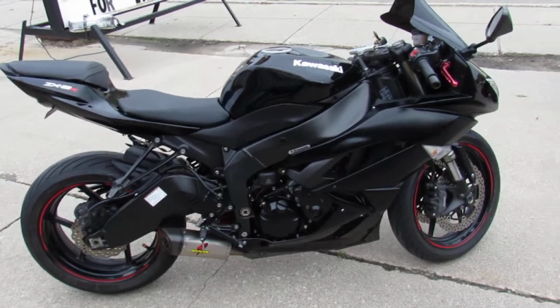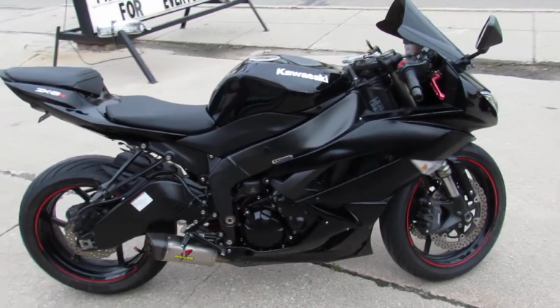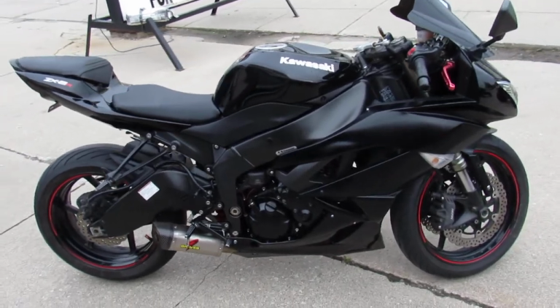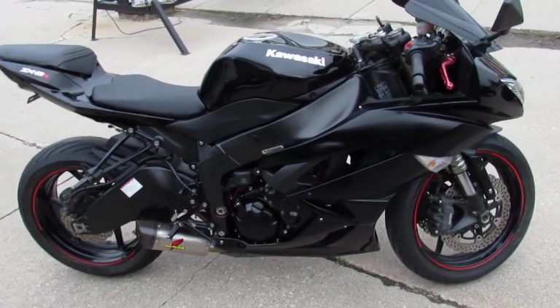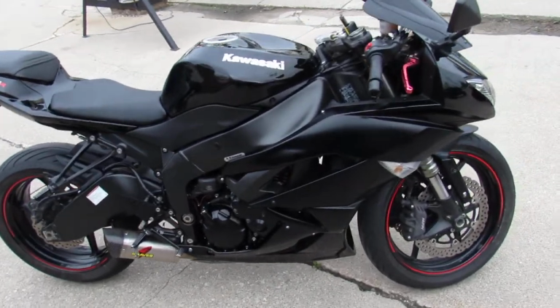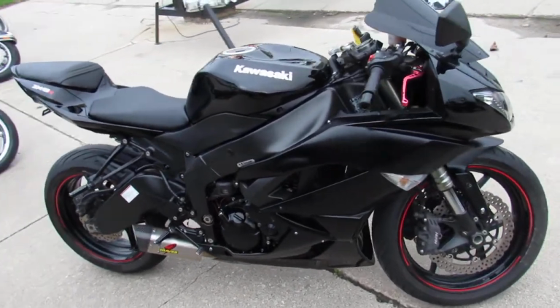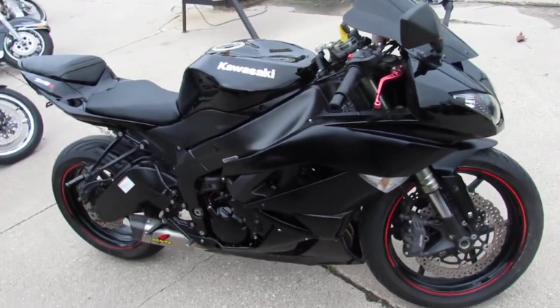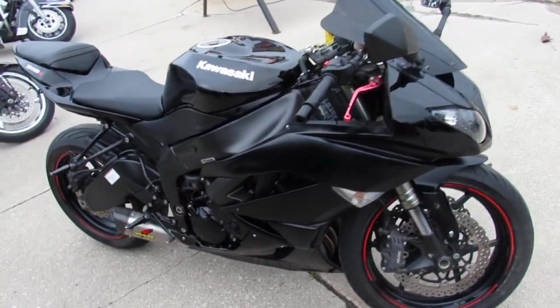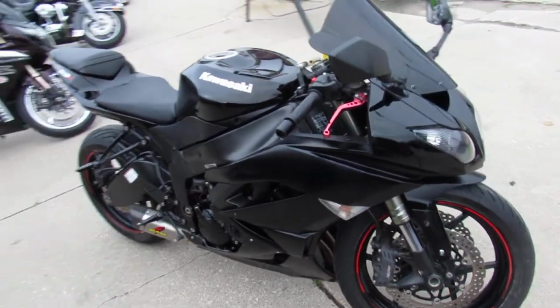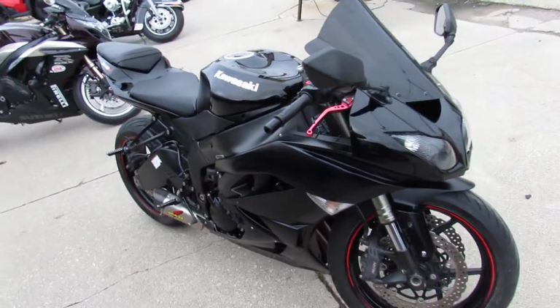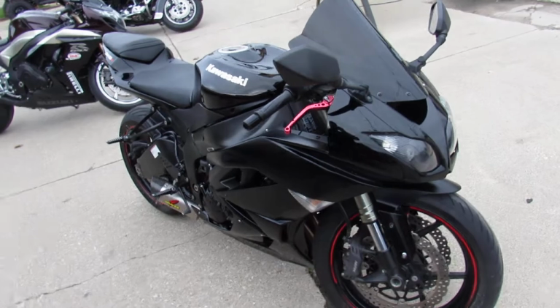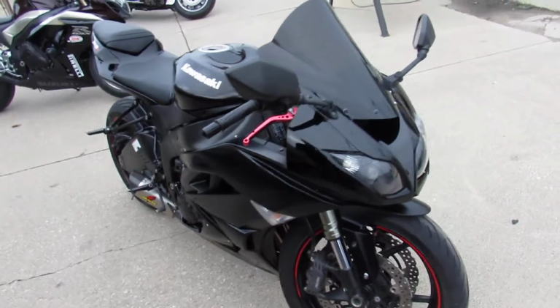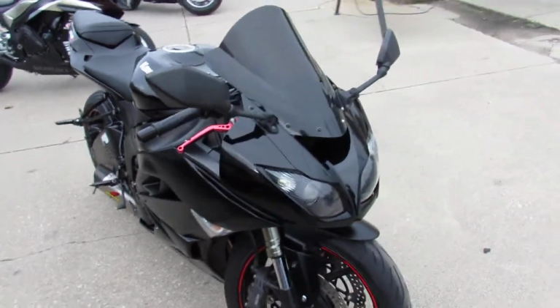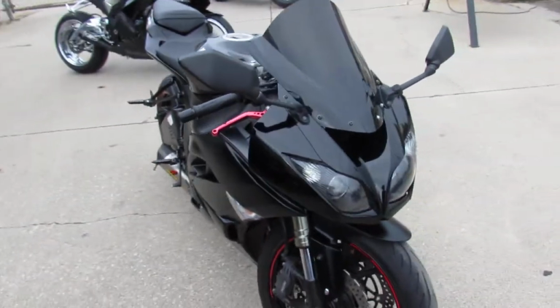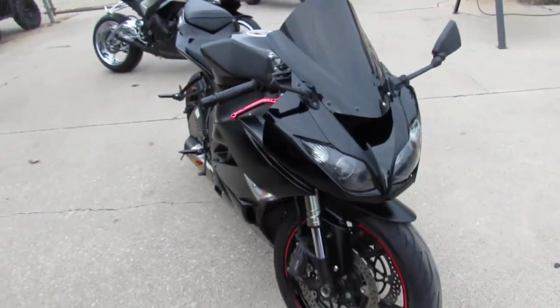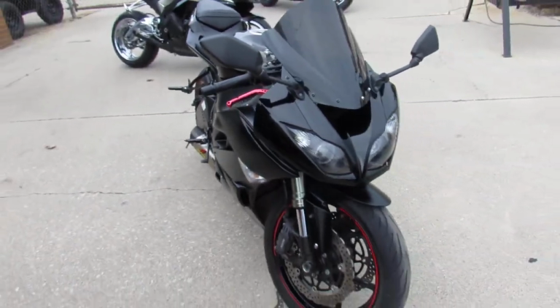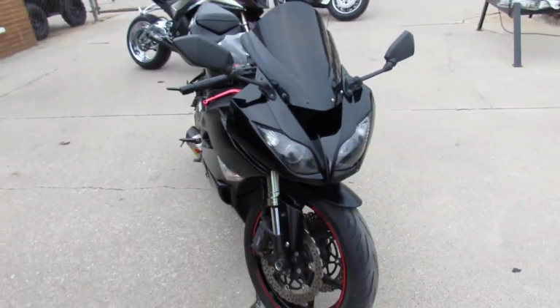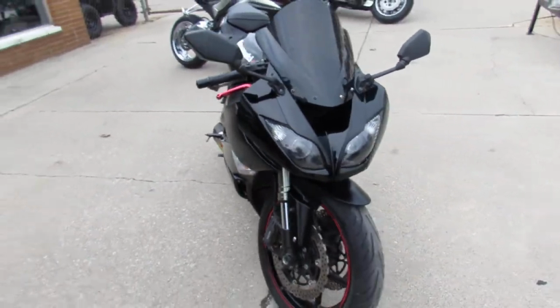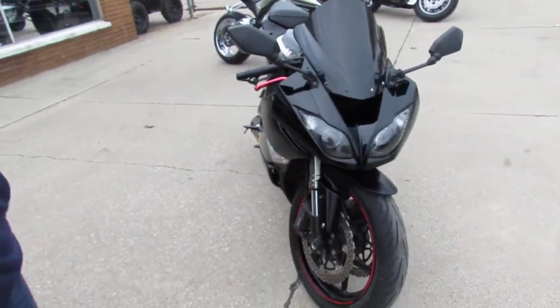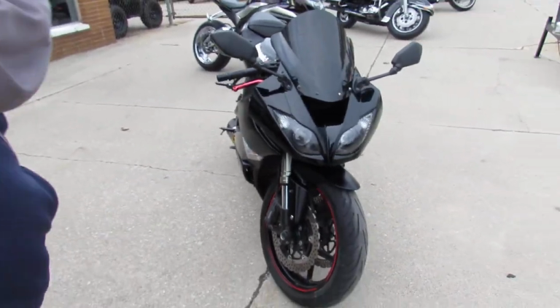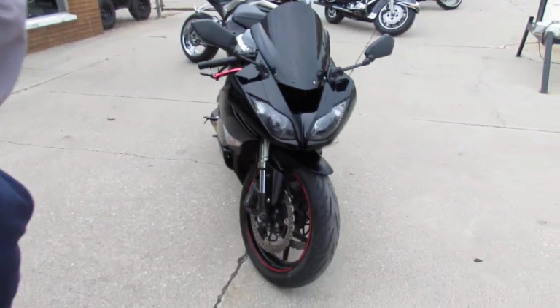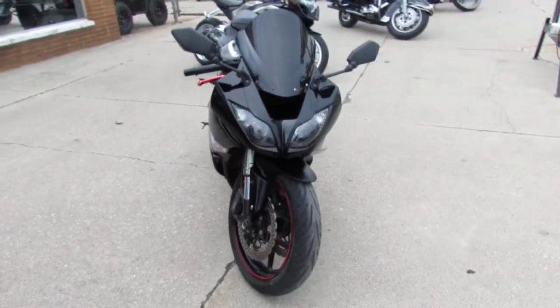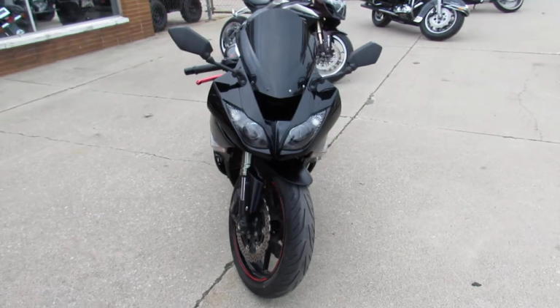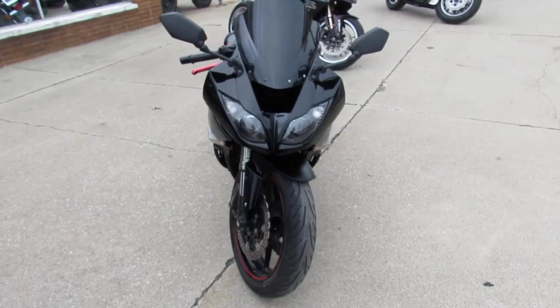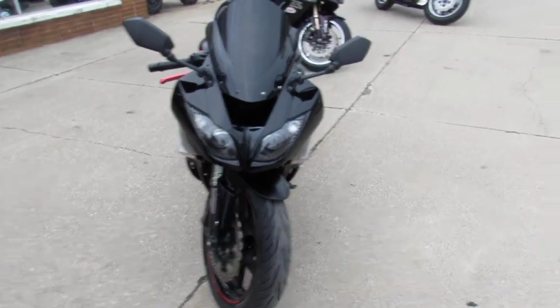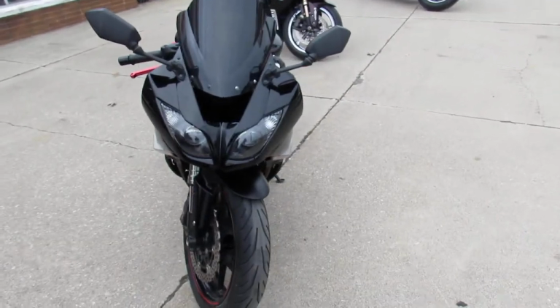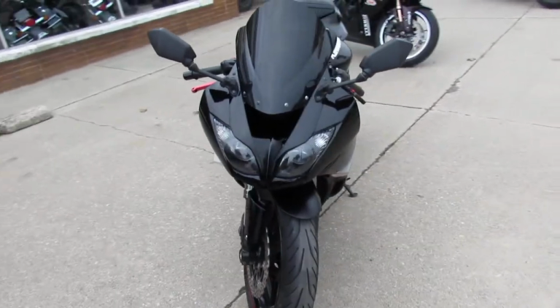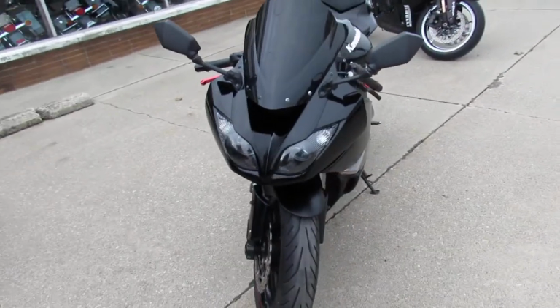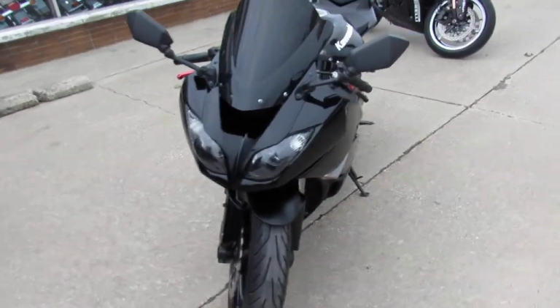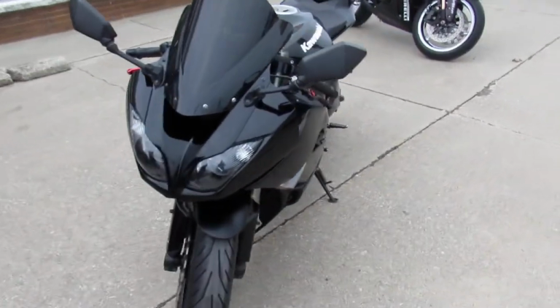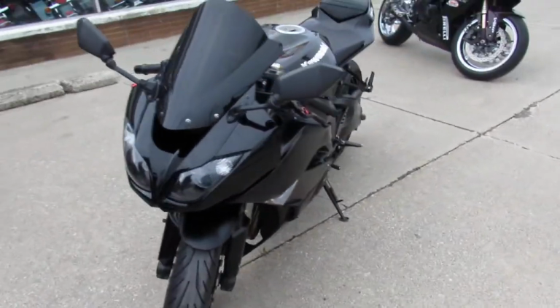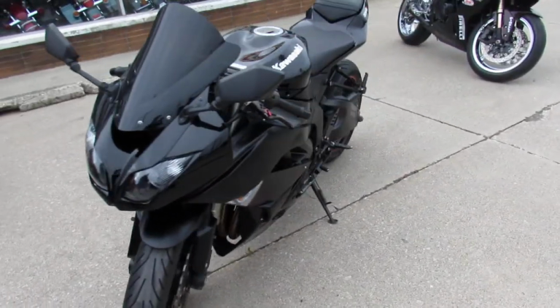Hey guys, Andrew and Aaron out here doing some videos on our used sport bikes. We got over 200 used sport bikes in the showroom for sale. This one here is a 2011 CBR6R for sale. It only has 13,704 miles.